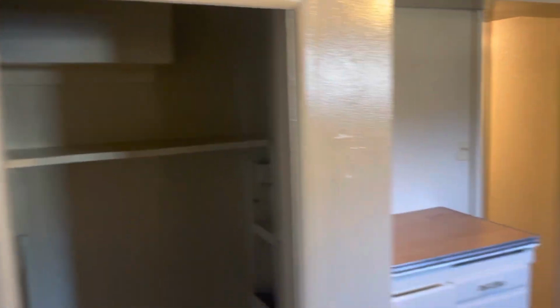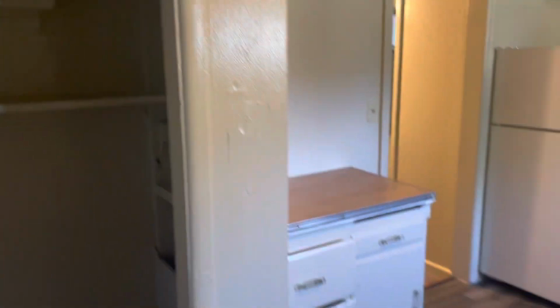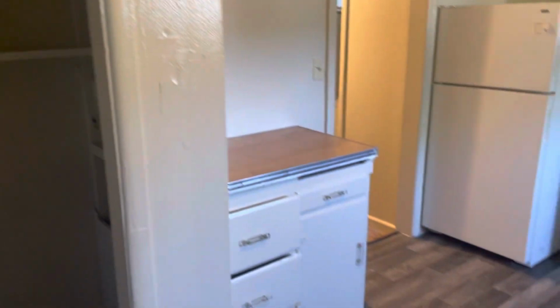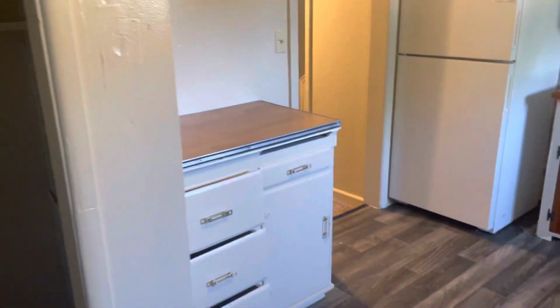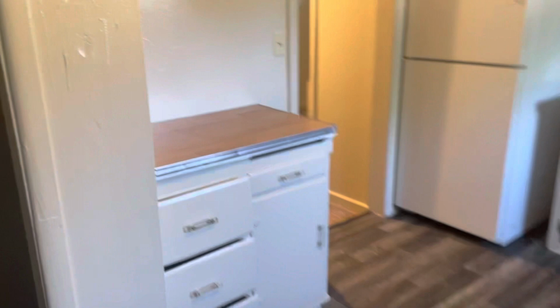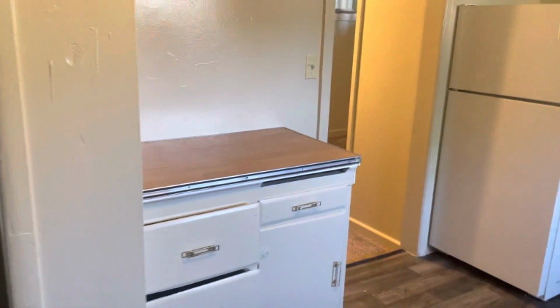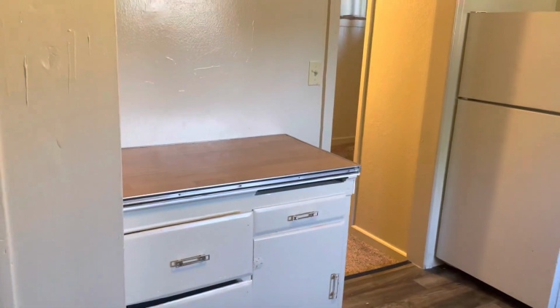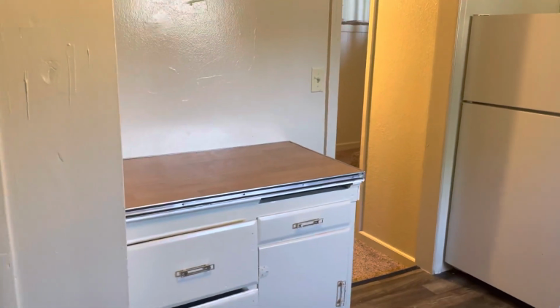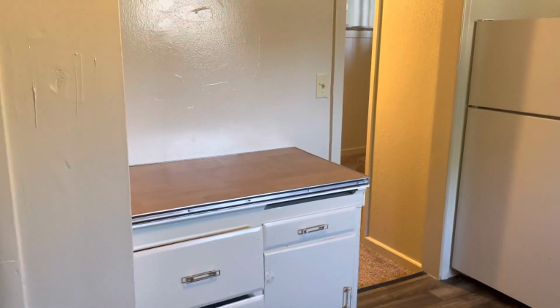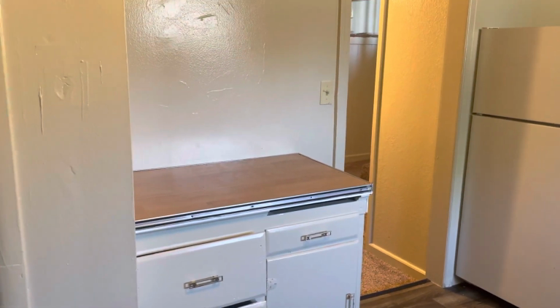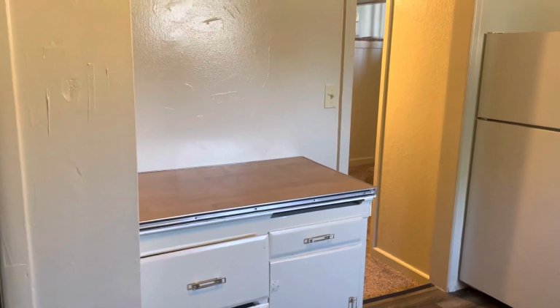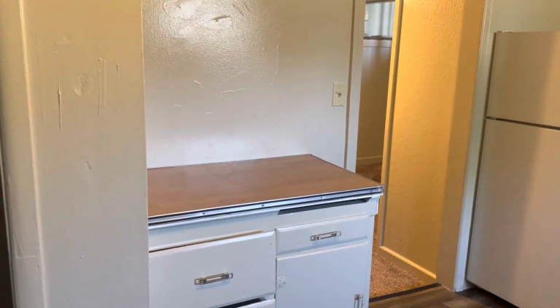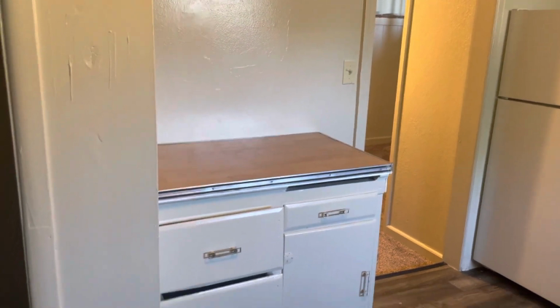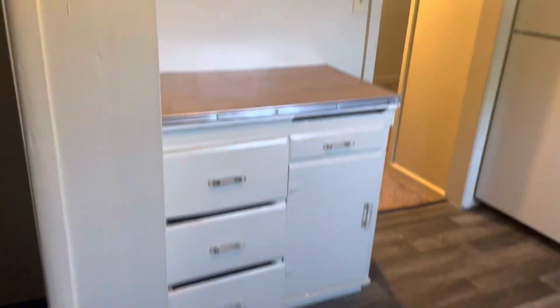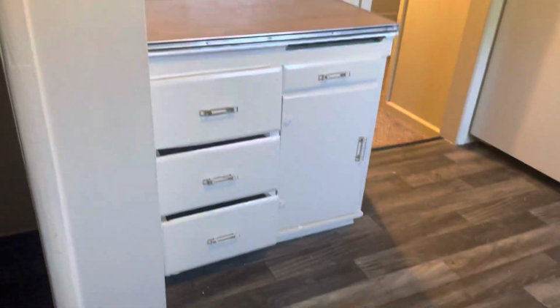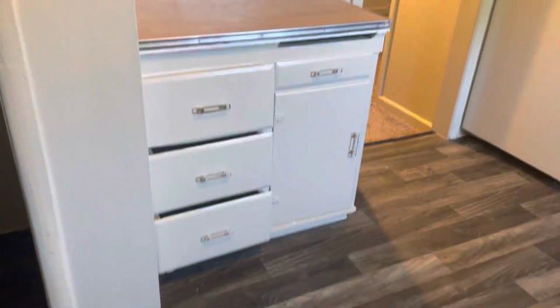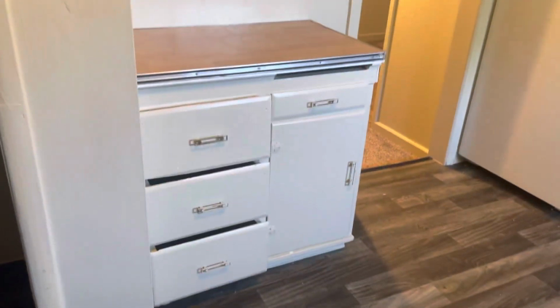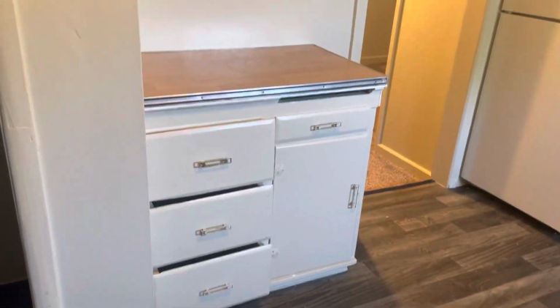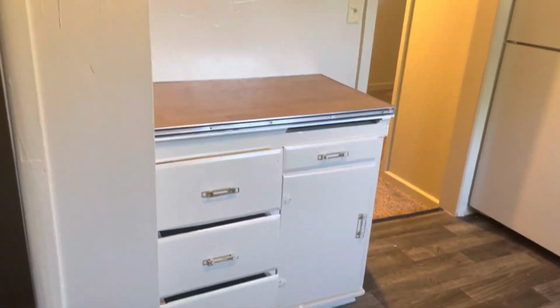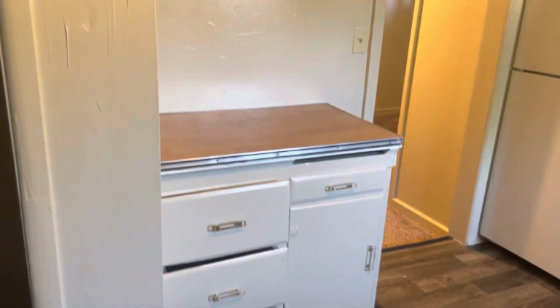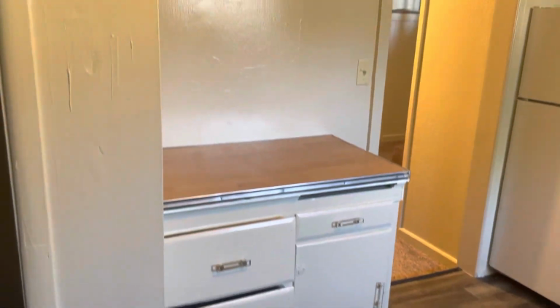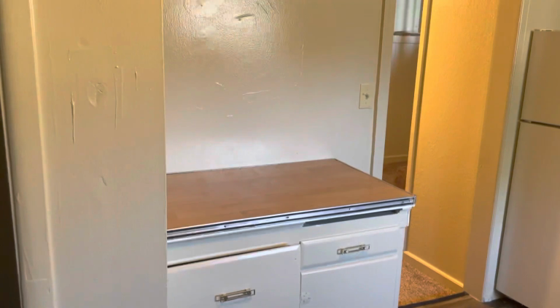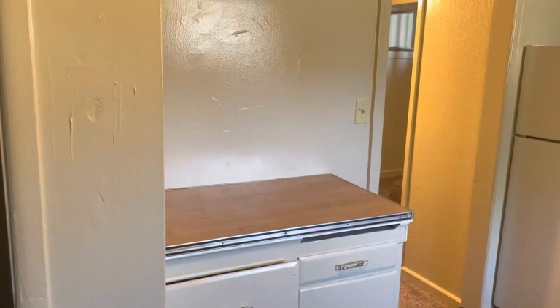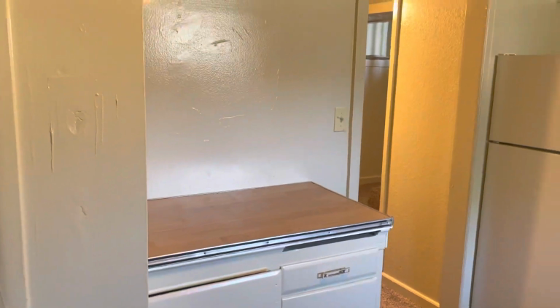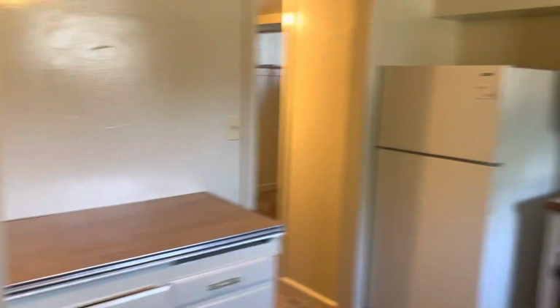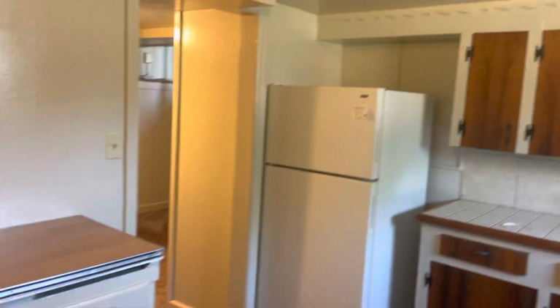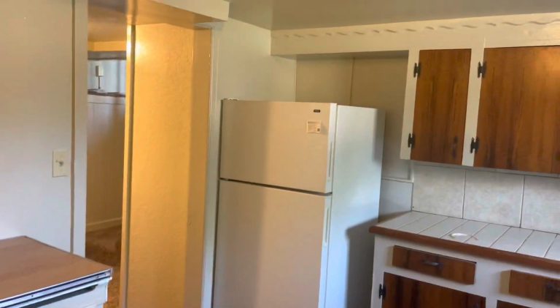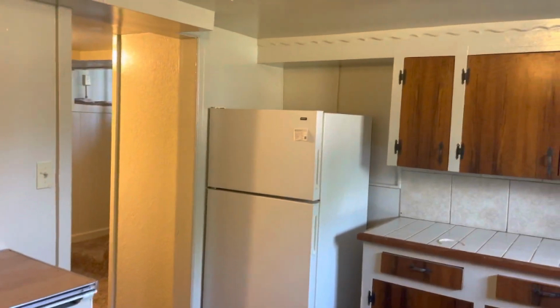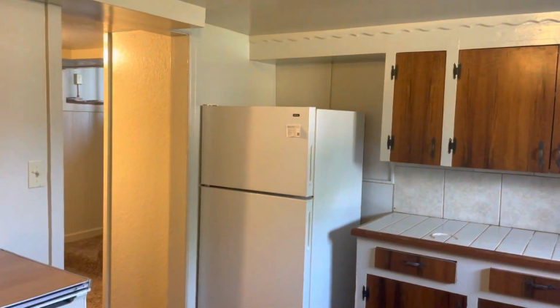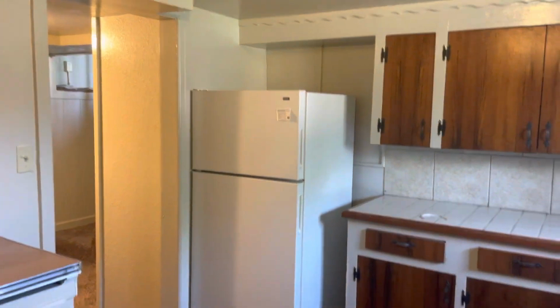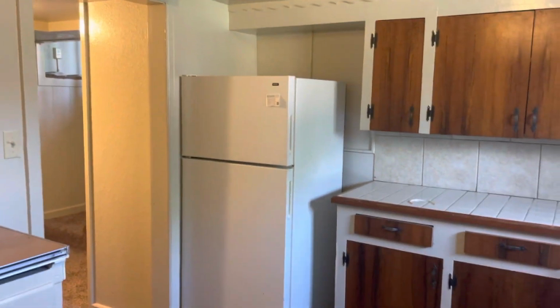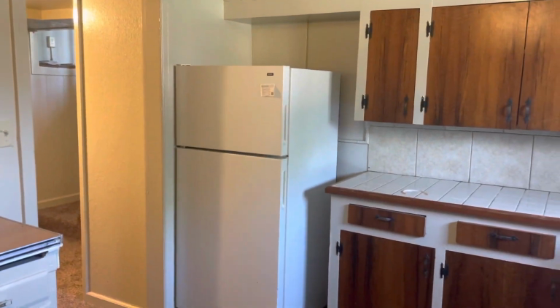There's also this little breakfast bar with extra counter space, as well as your fridge right there.